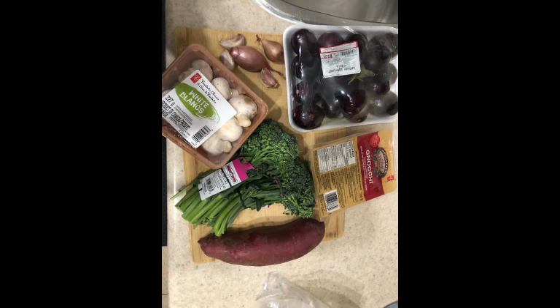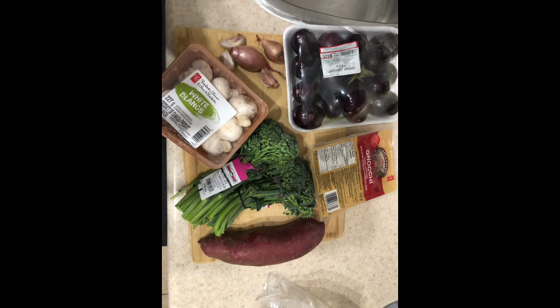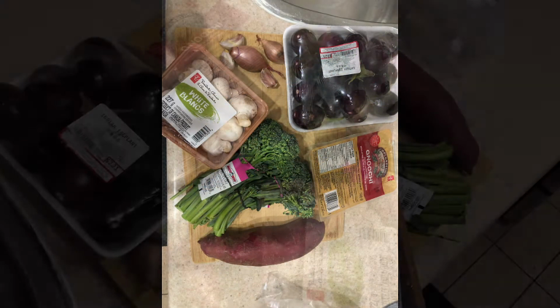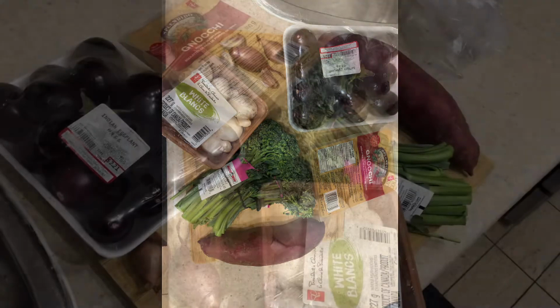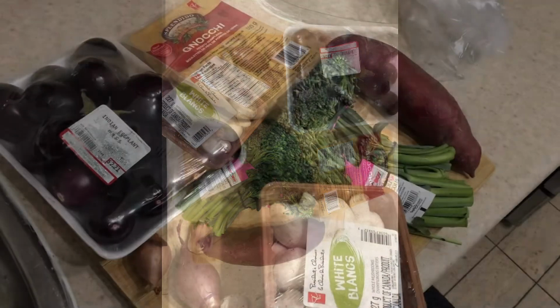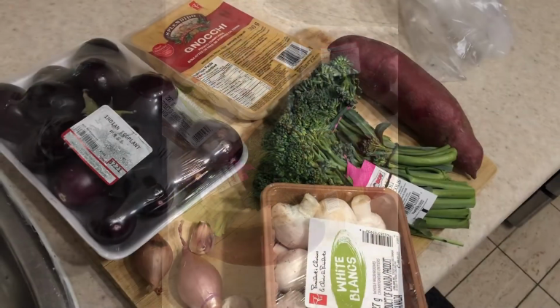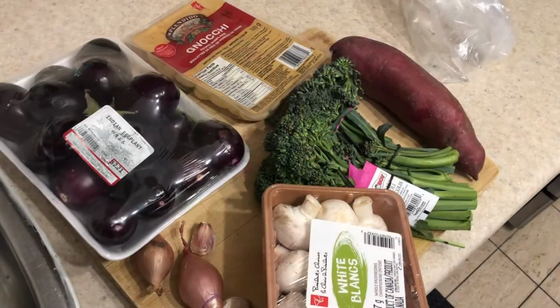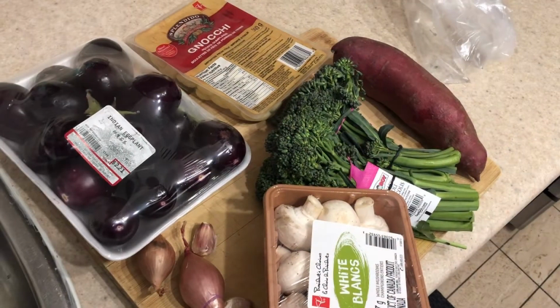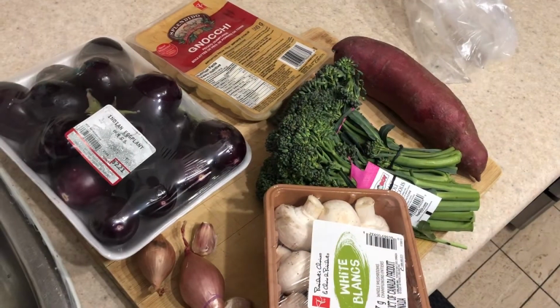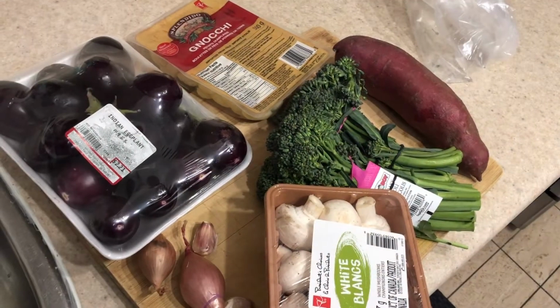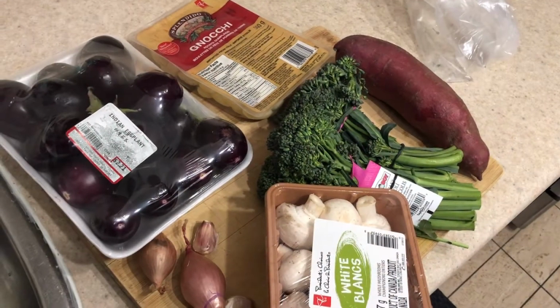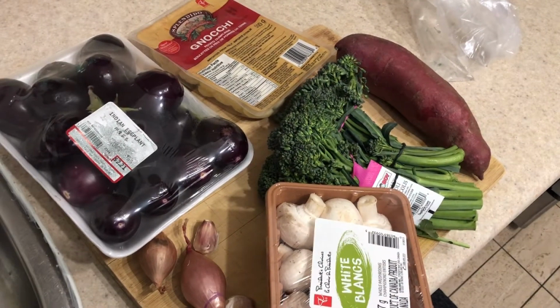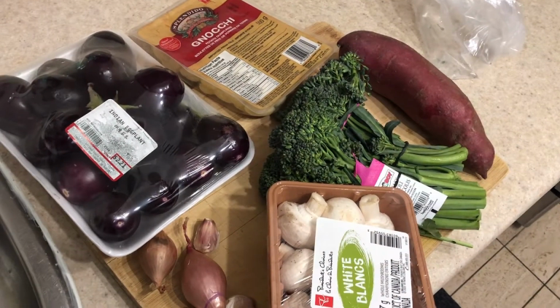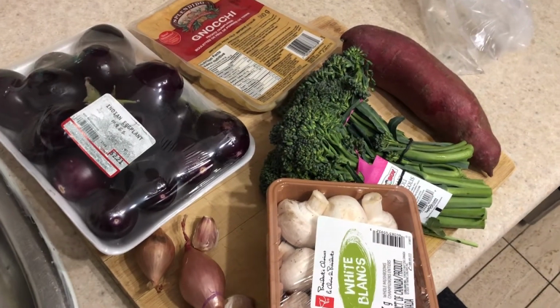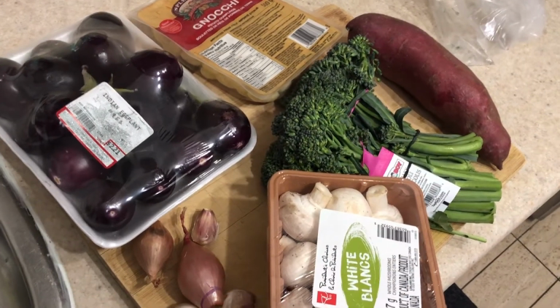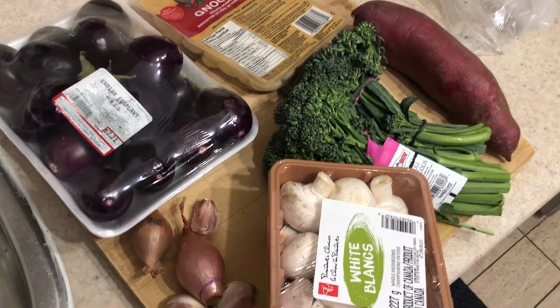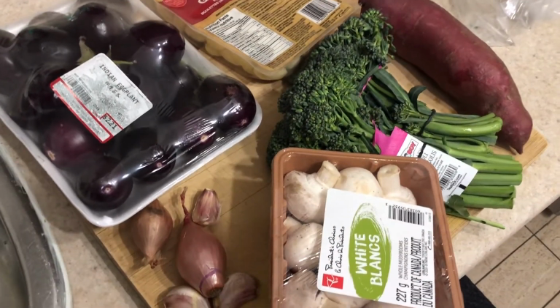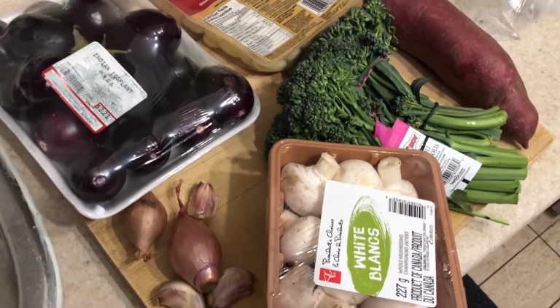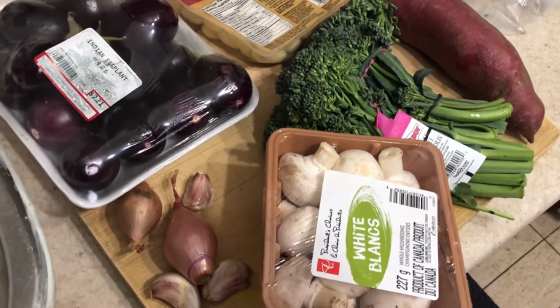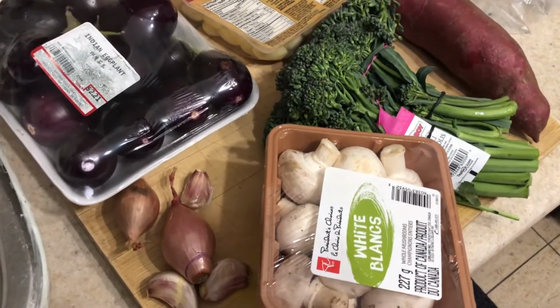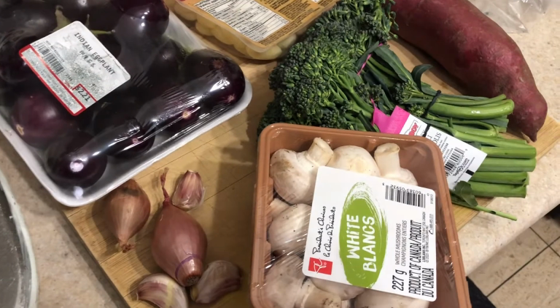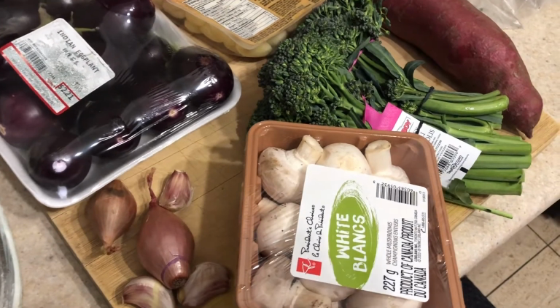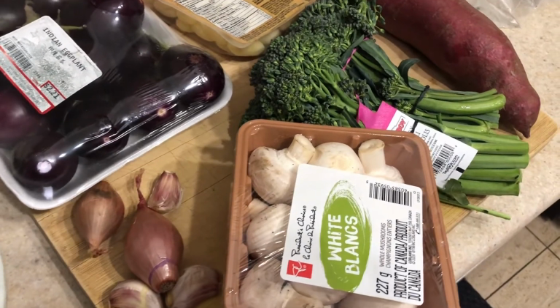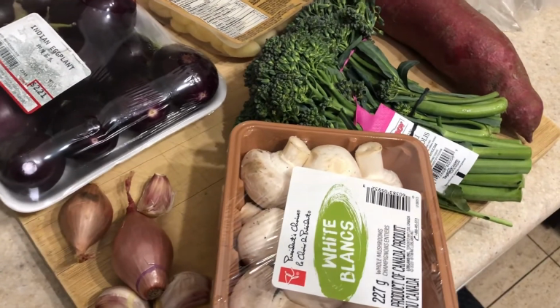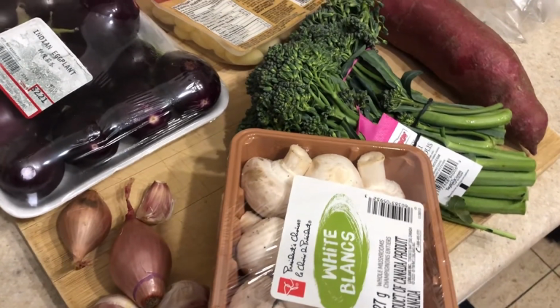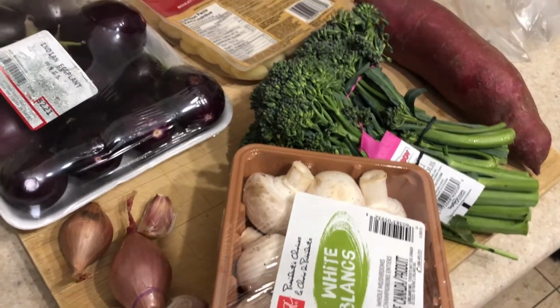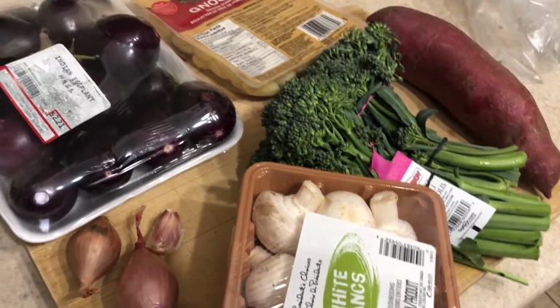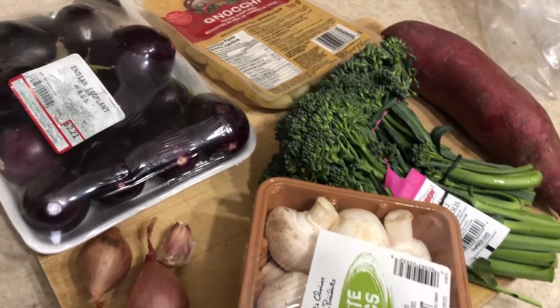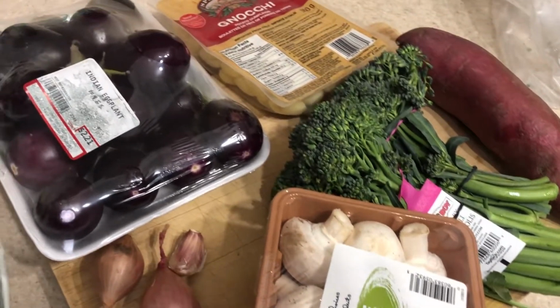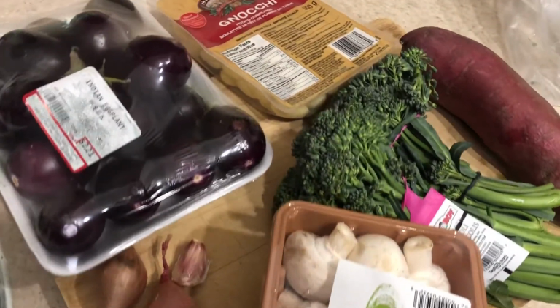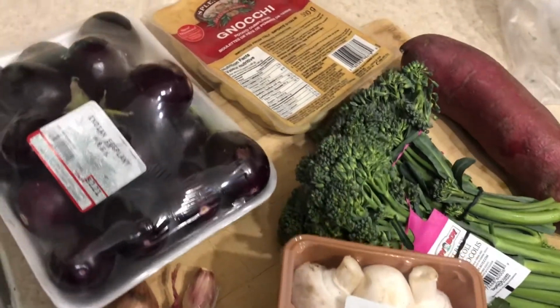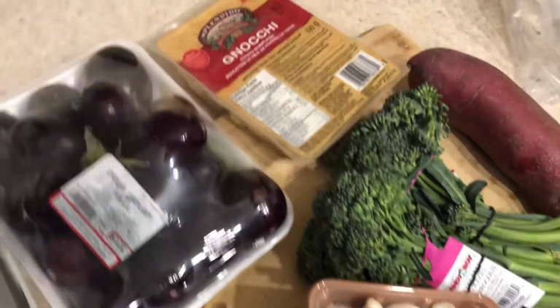Good morning everyone. So today I'm going to cook Neyuke Pasta for lunch. Now these are my ingredients as you can see.